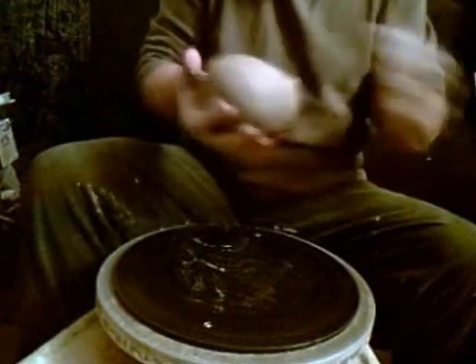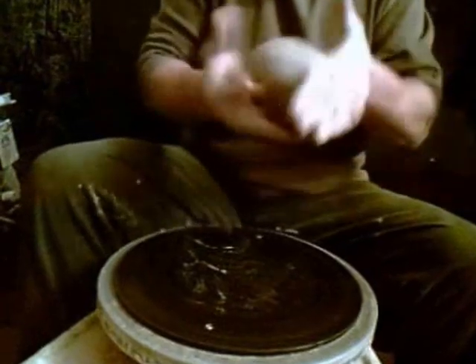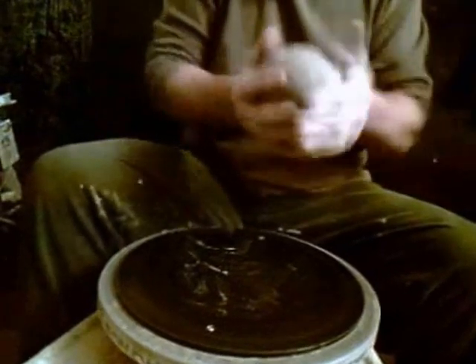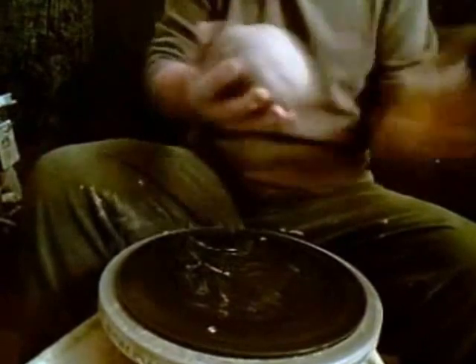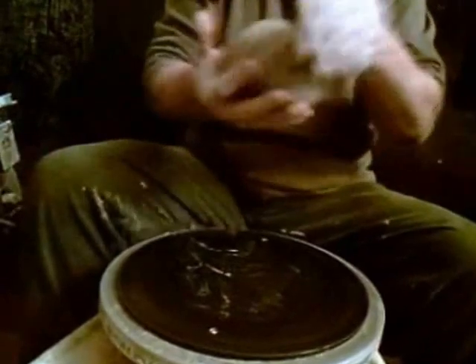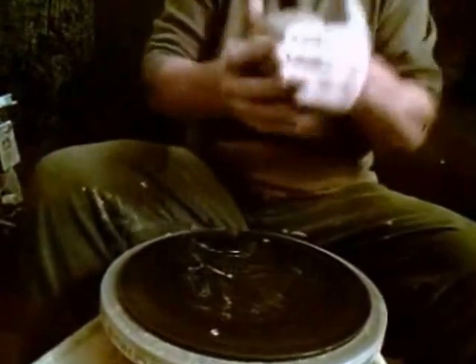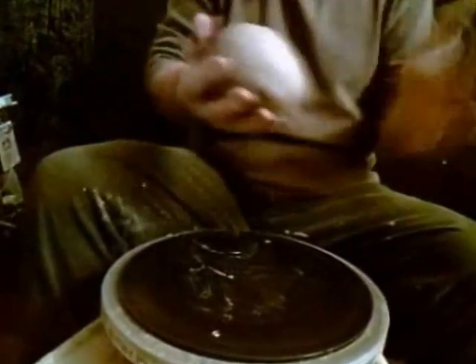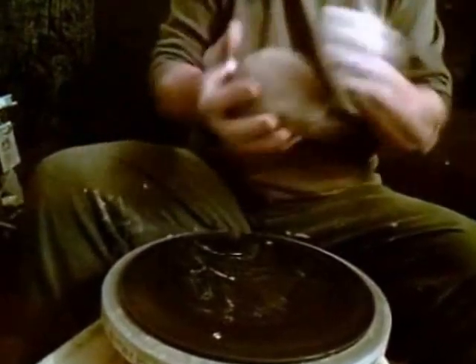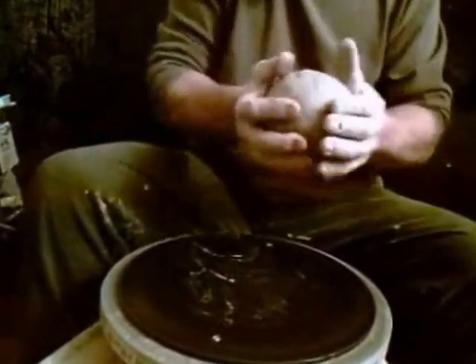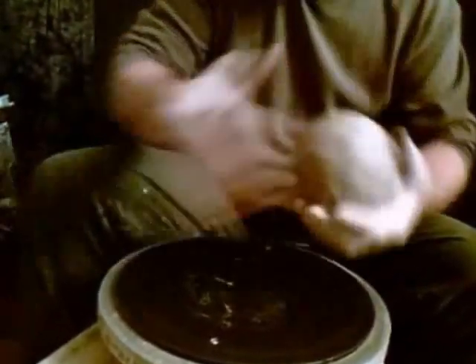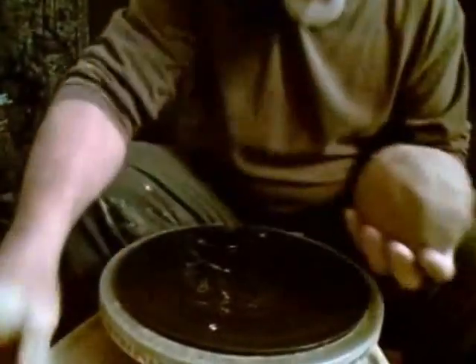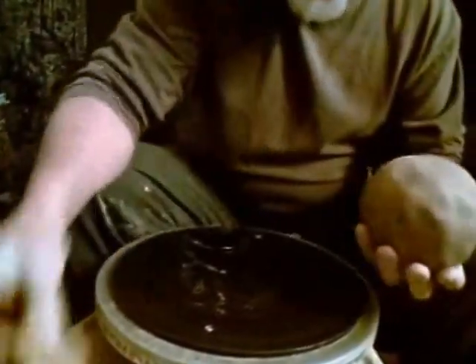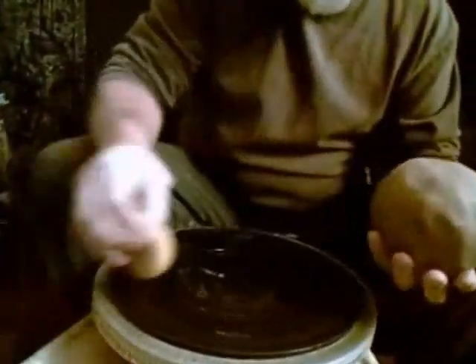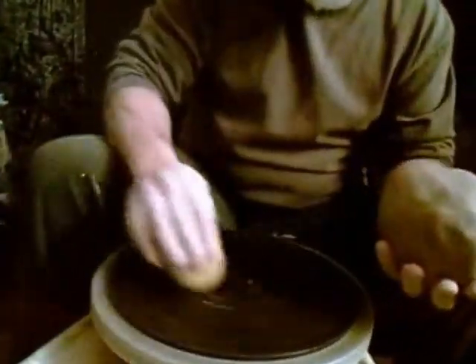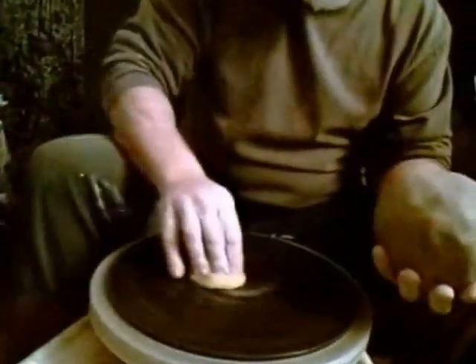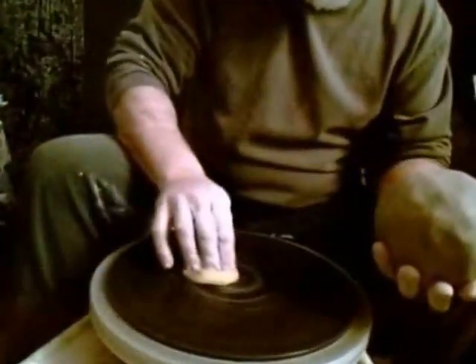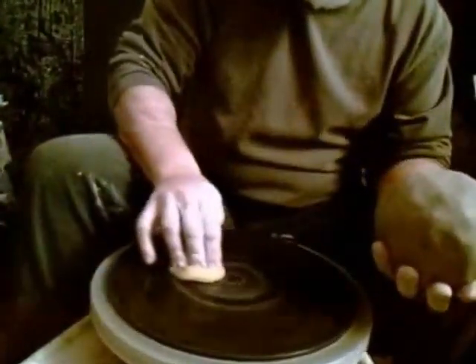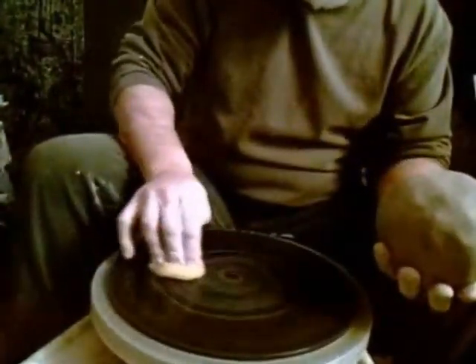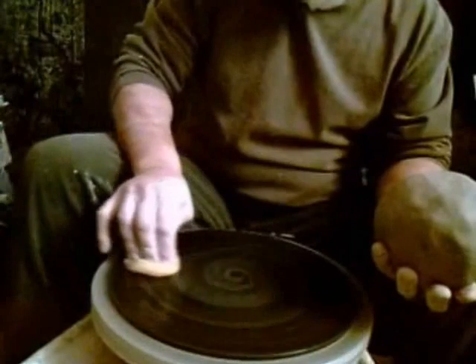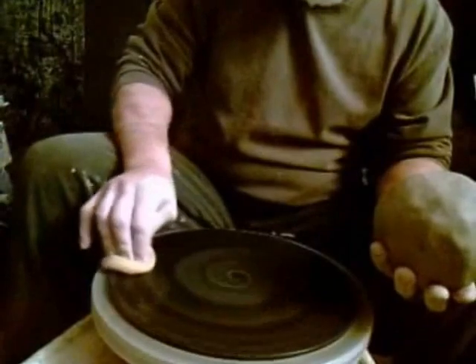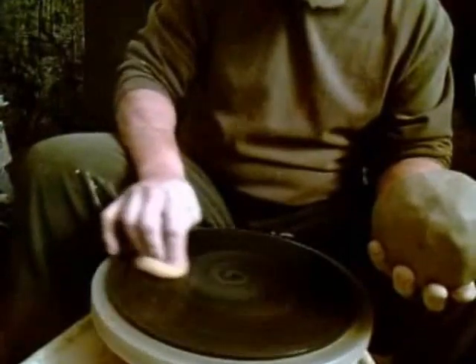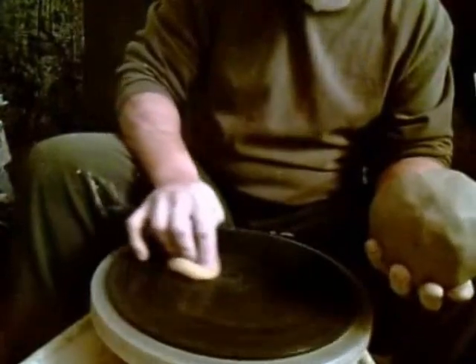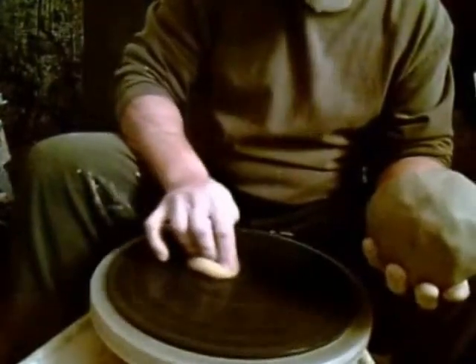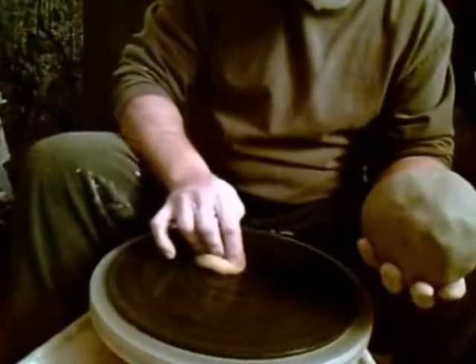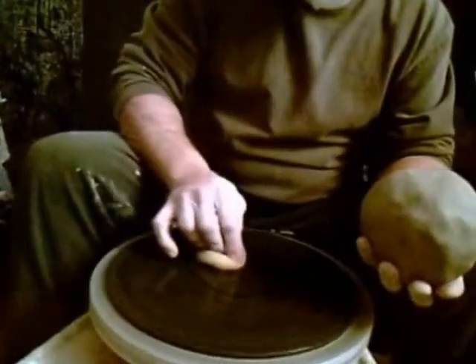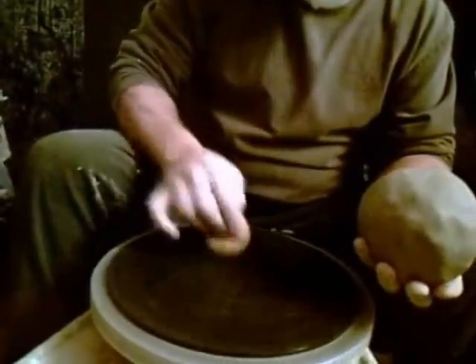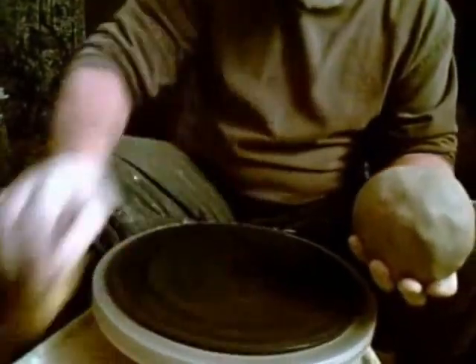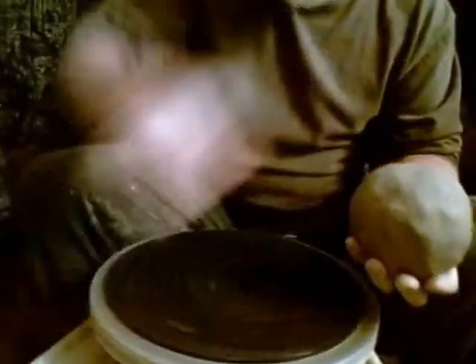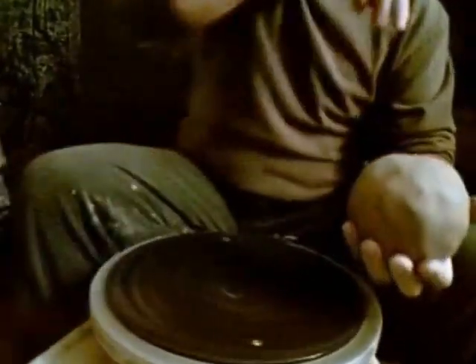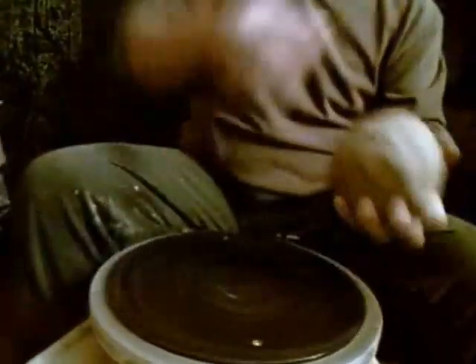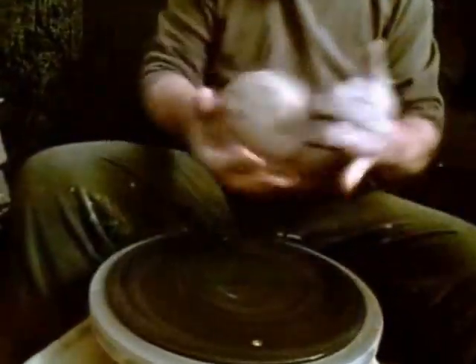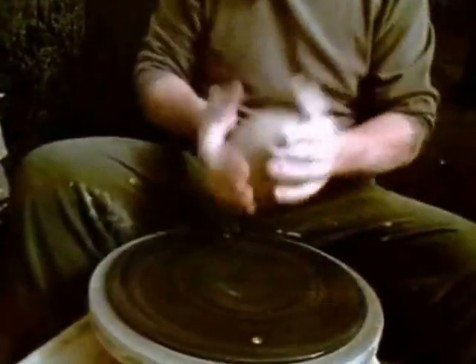What we're going to do here is we're going to throw this down and show you how to stick it. You want to get some moisture on this — not too much, not too little. That's about the right amount there.